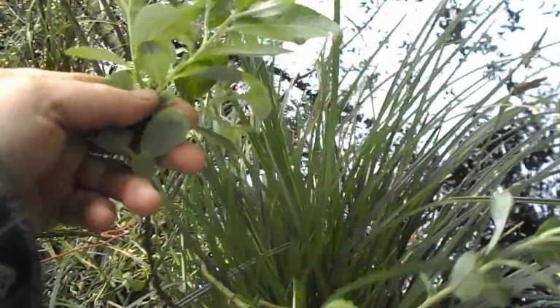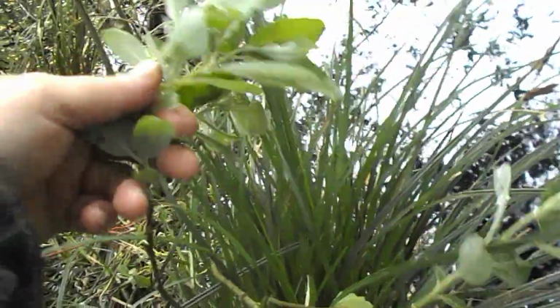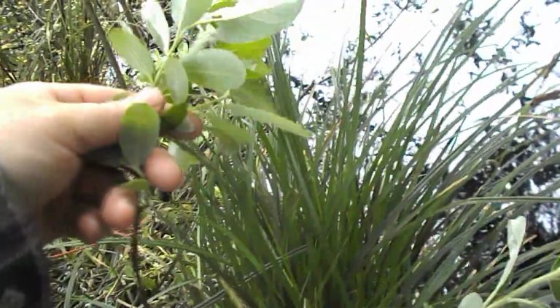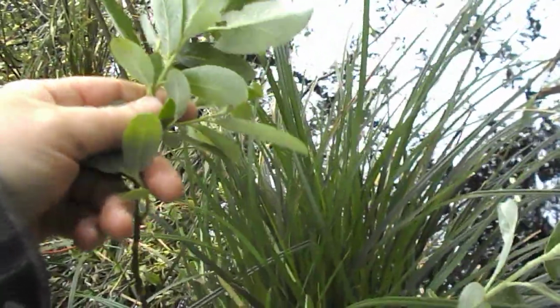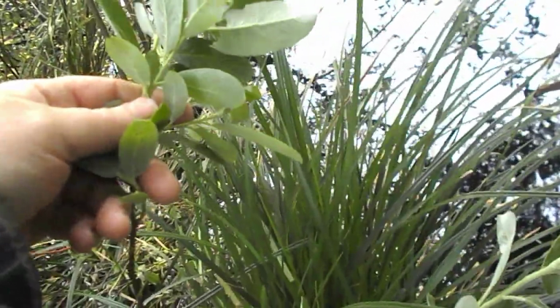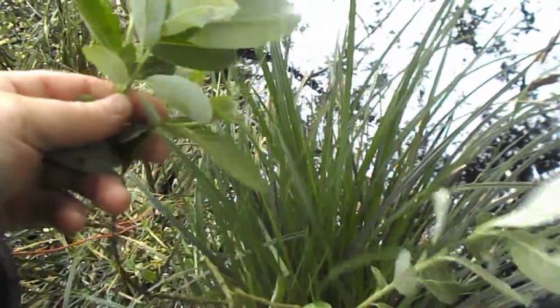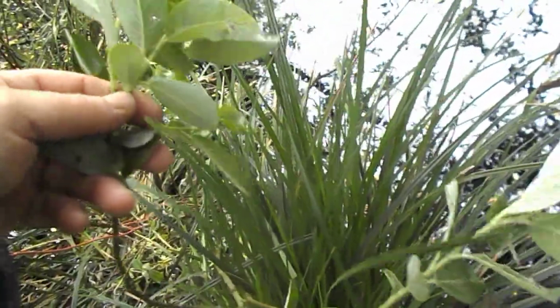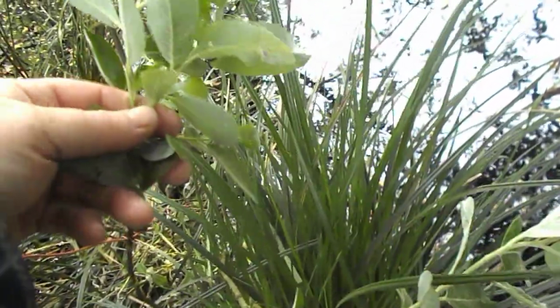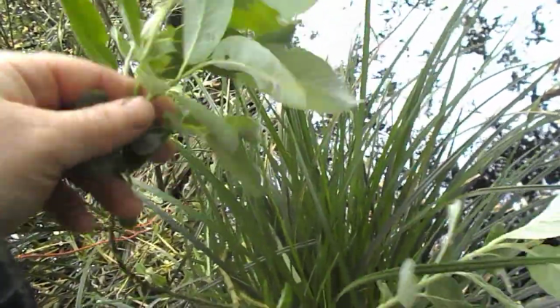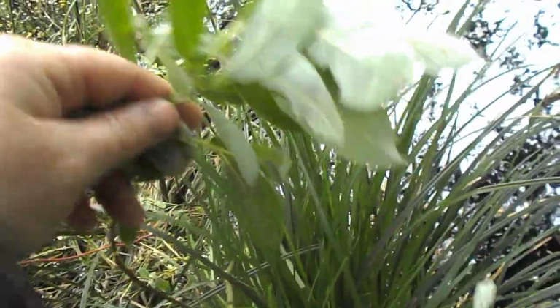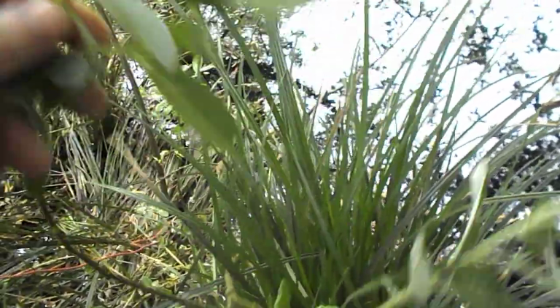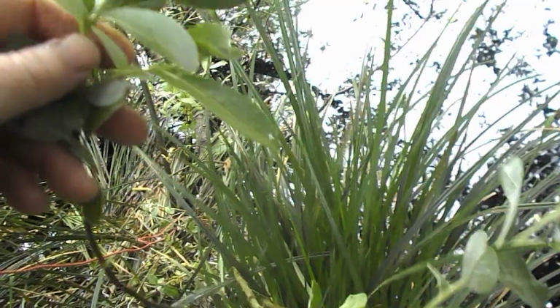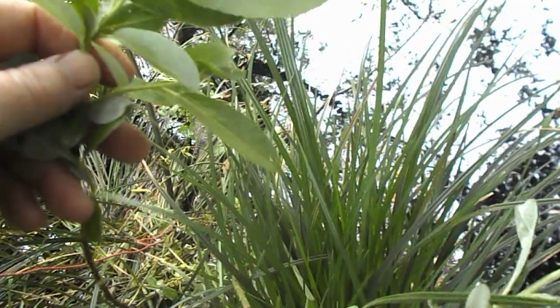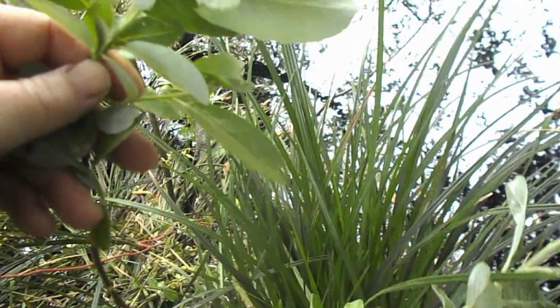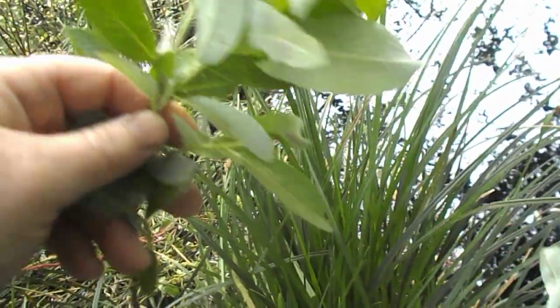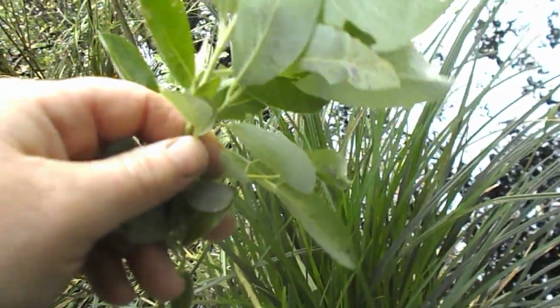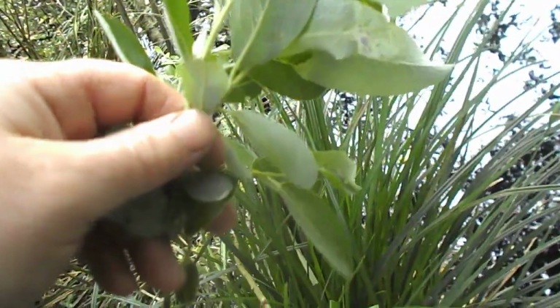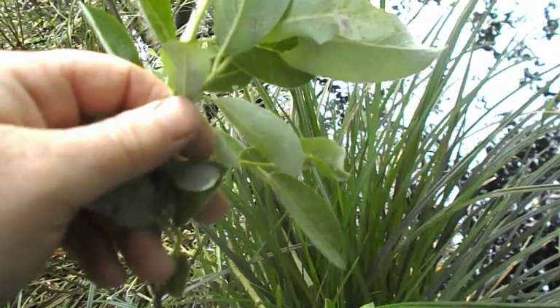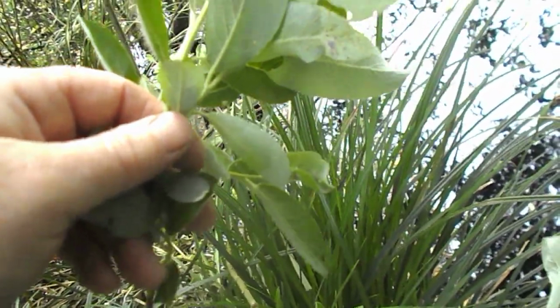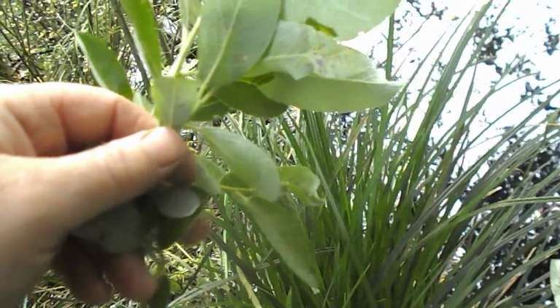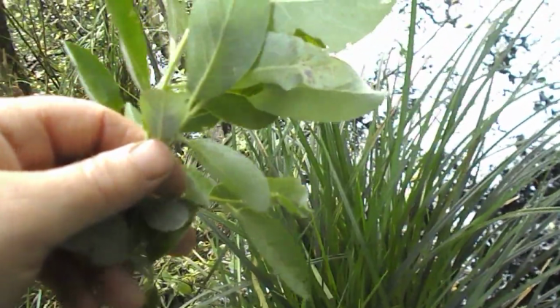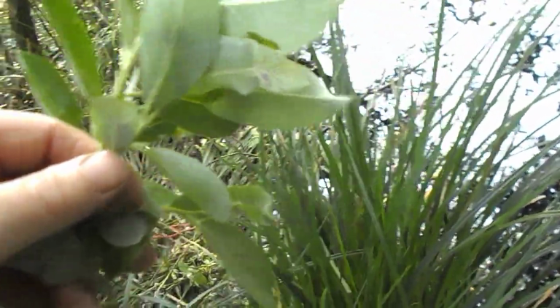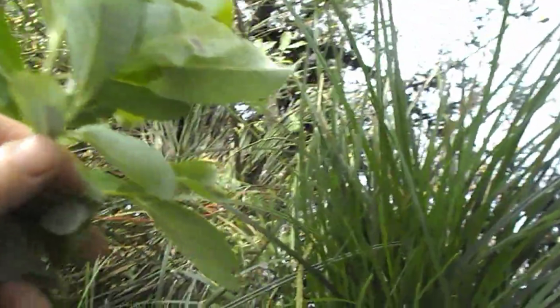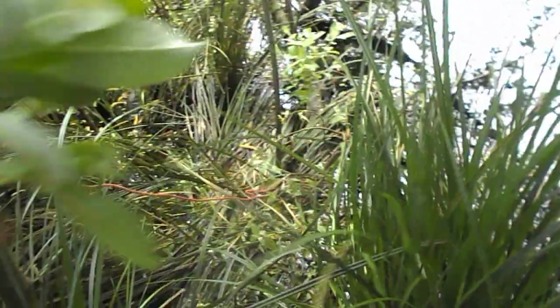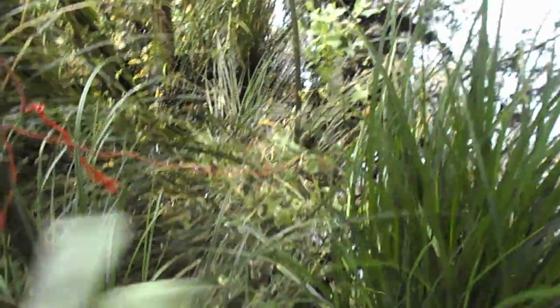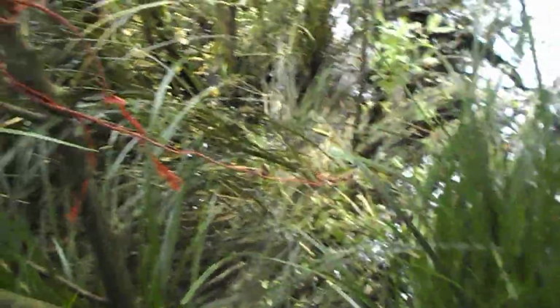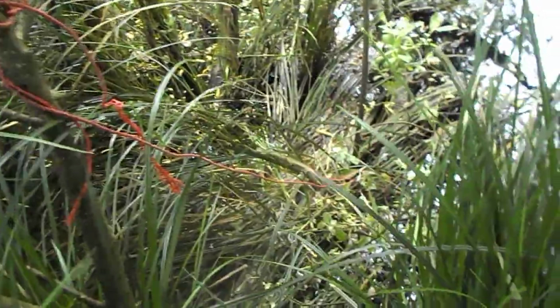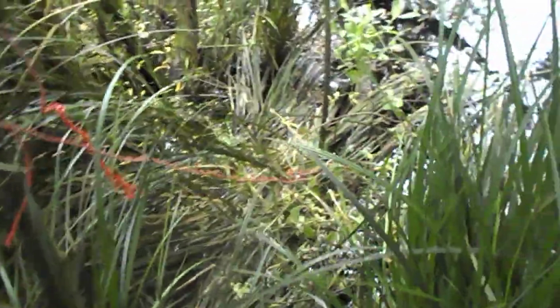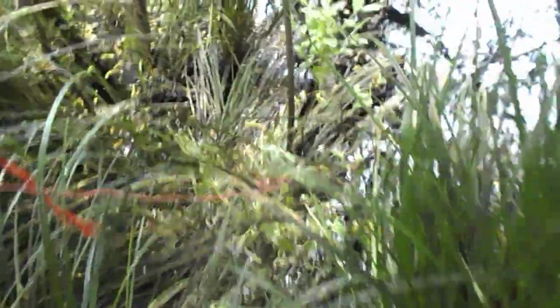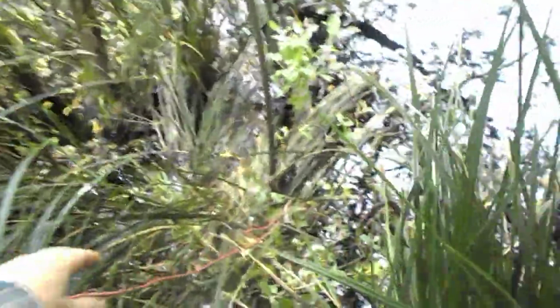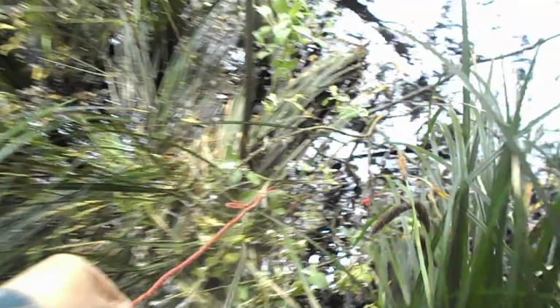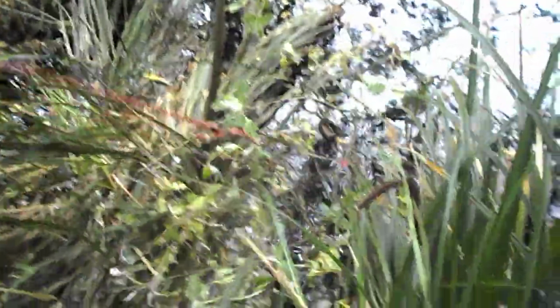When you're doing this, if the leaves are out you may just want to rip them off, because sometimes they'll make it and sometimes they won't. If you're just stabbing the sticks into the ground, you want the plant to concentrate on the root system.